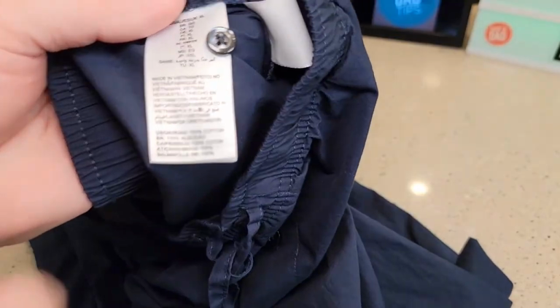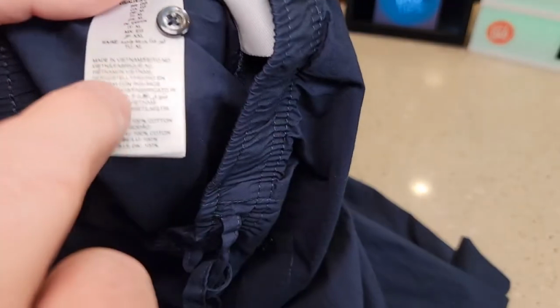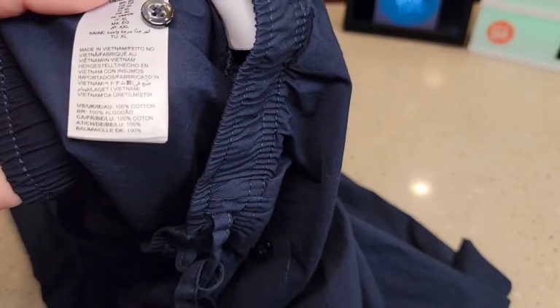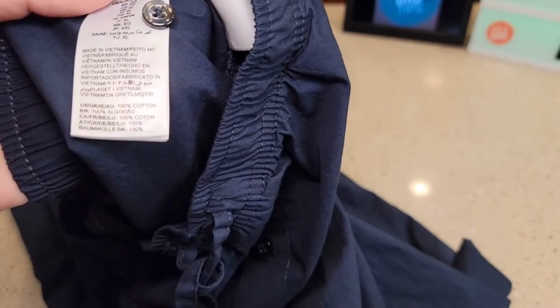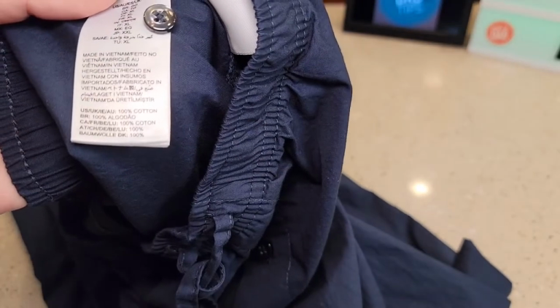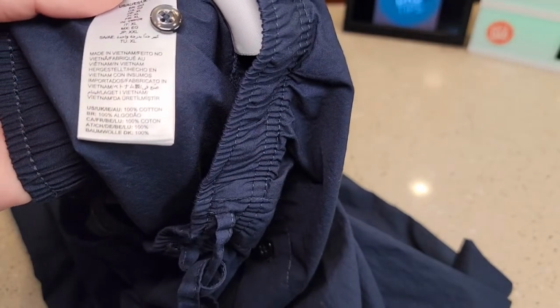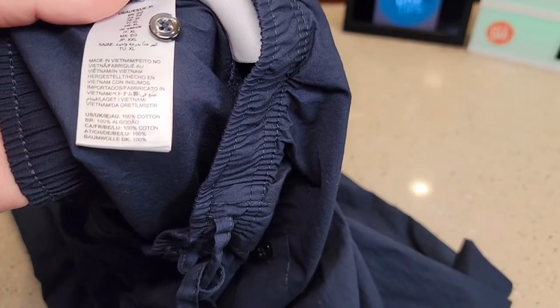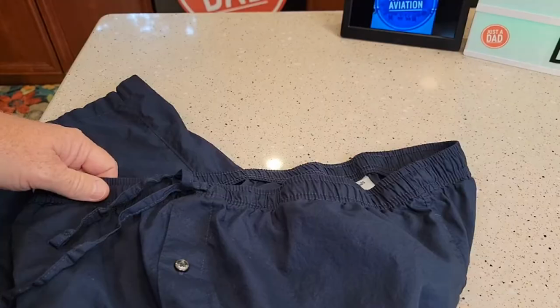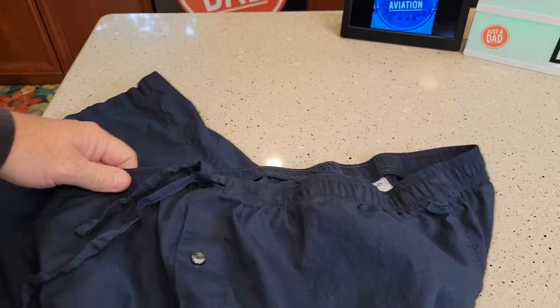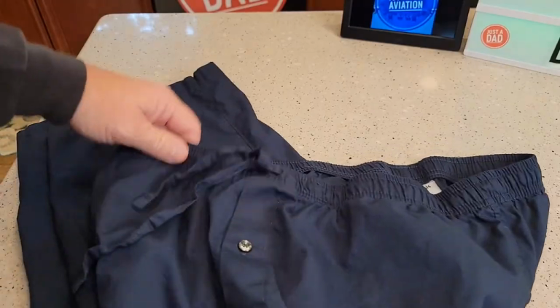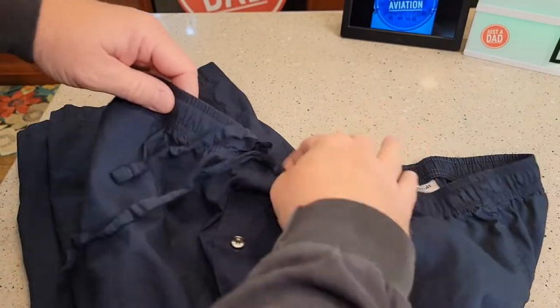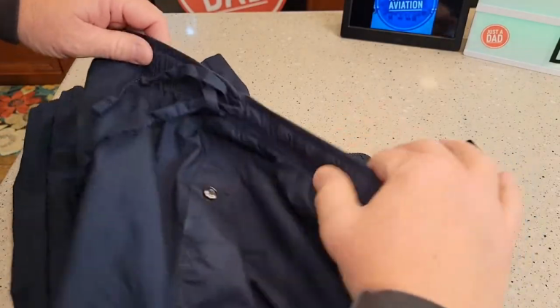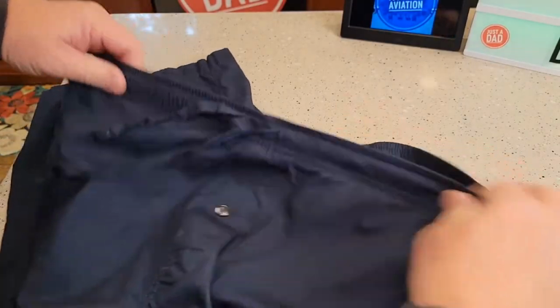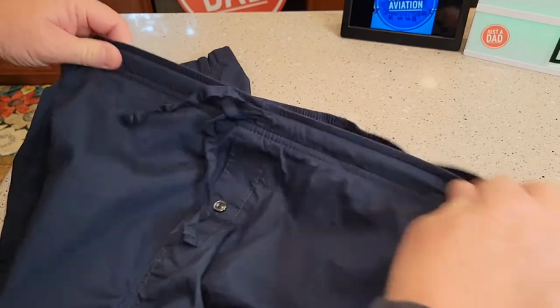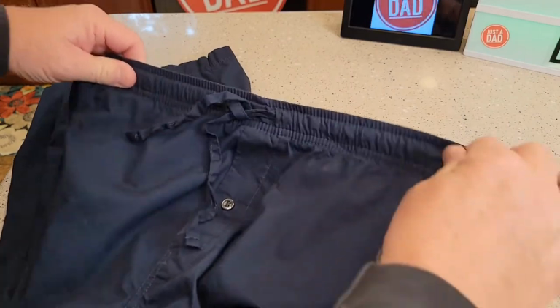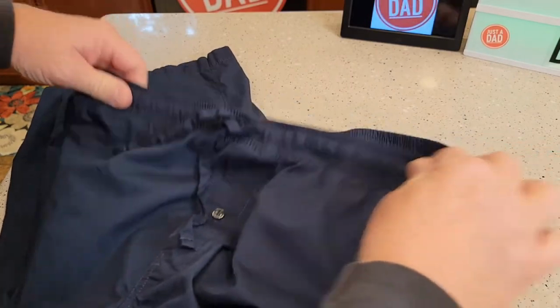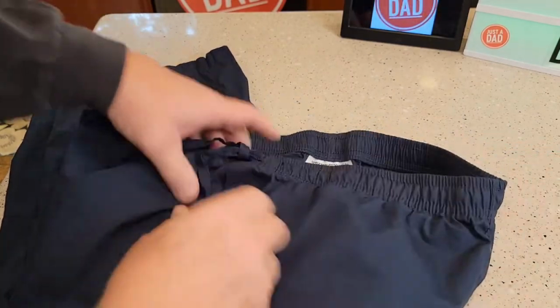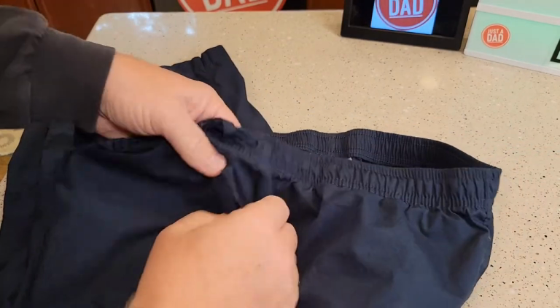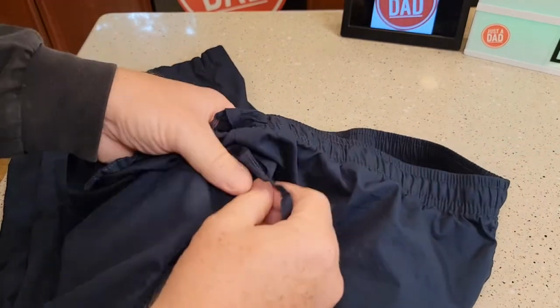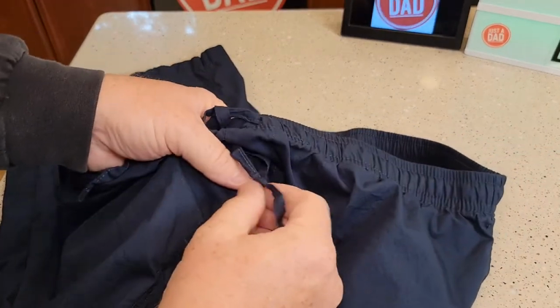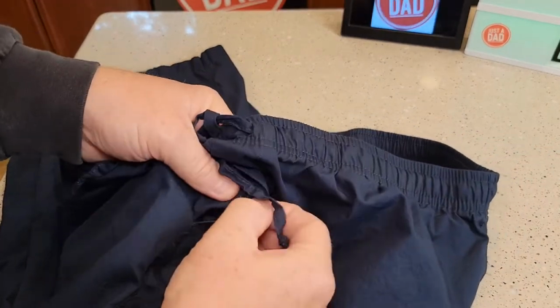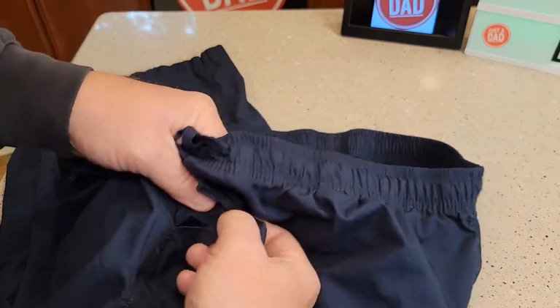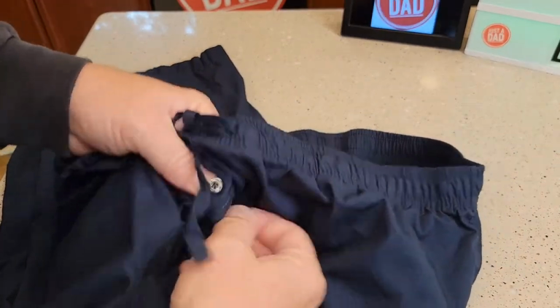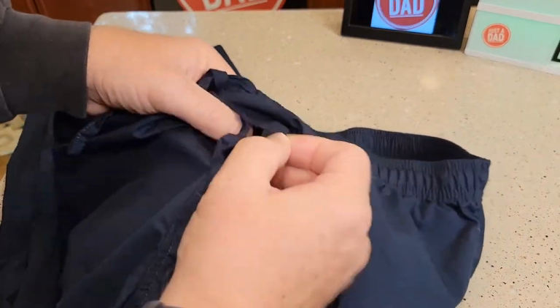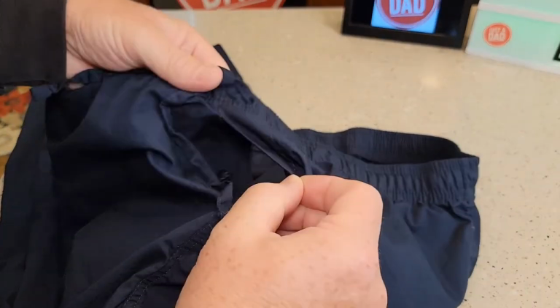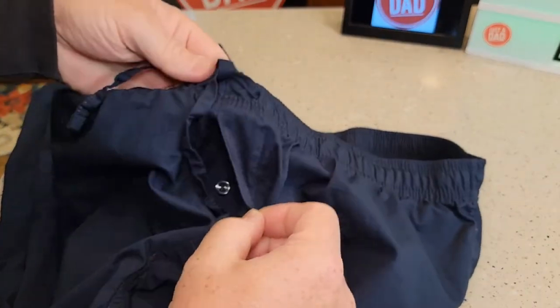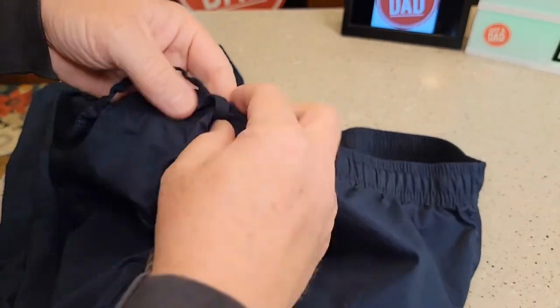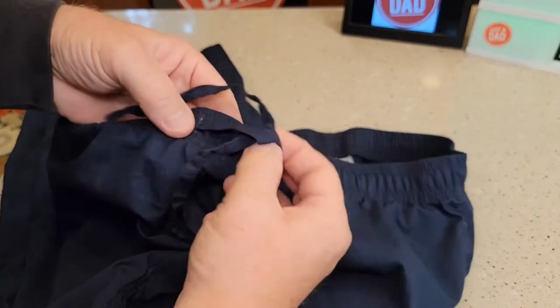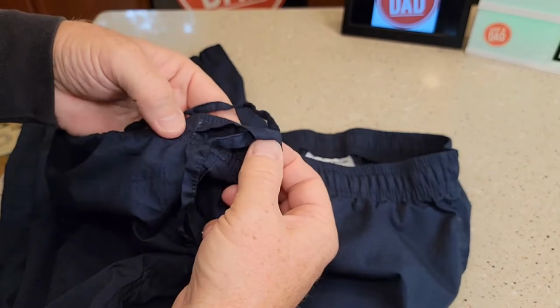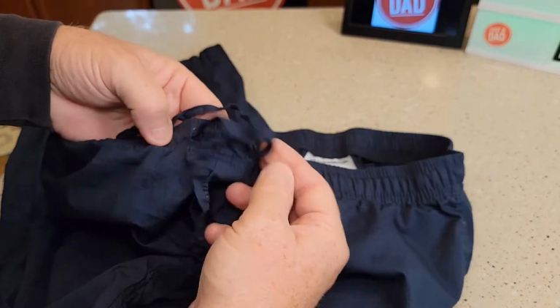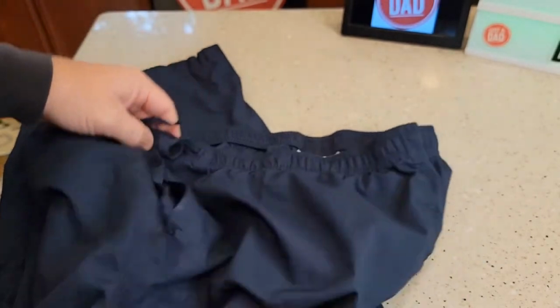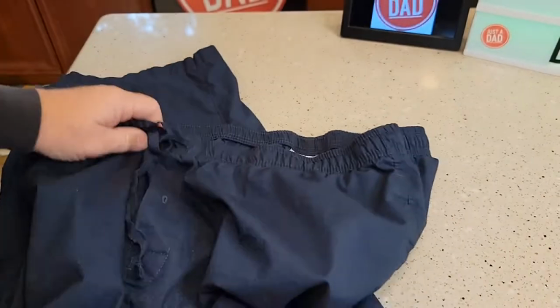It looks like they're just a hundred percent cotton. It does have a very nice elastic waist. It does have an opening here with a button in the front, and the drawstring is in the front.